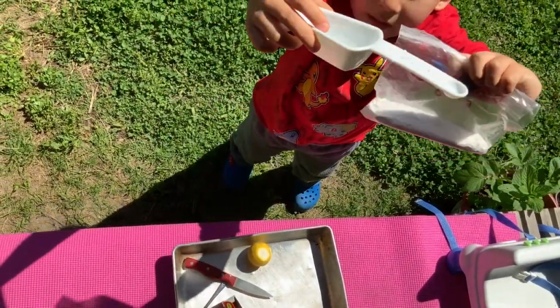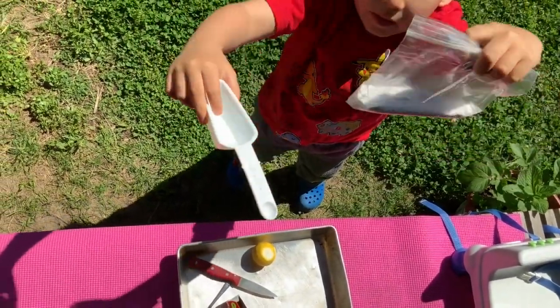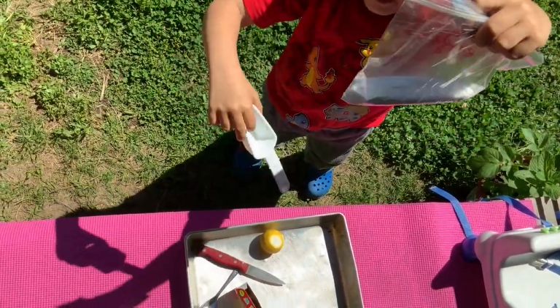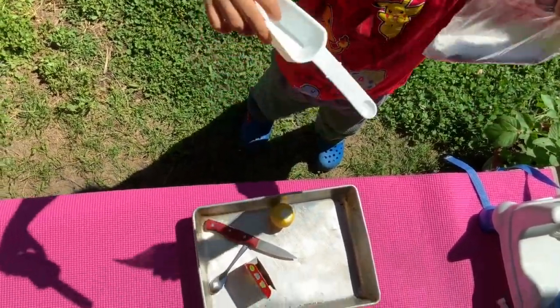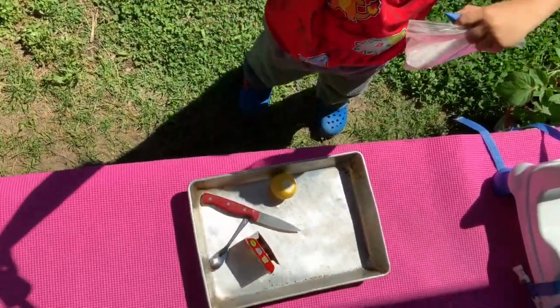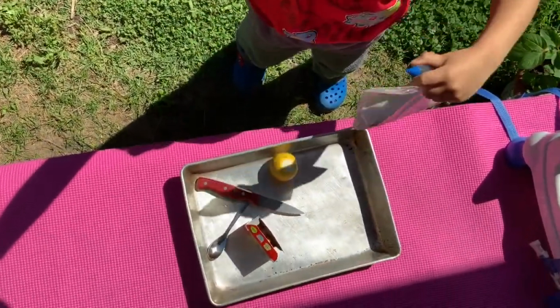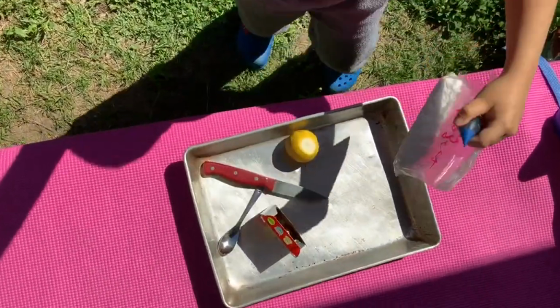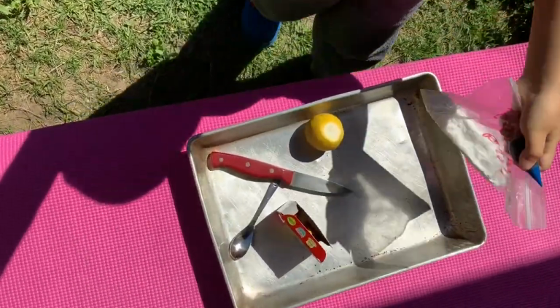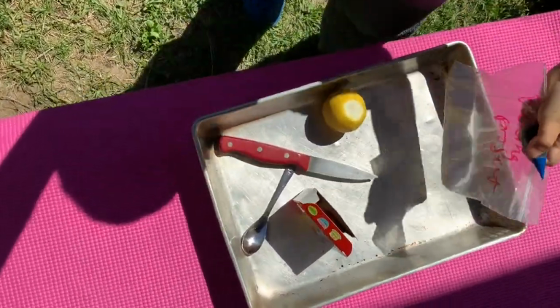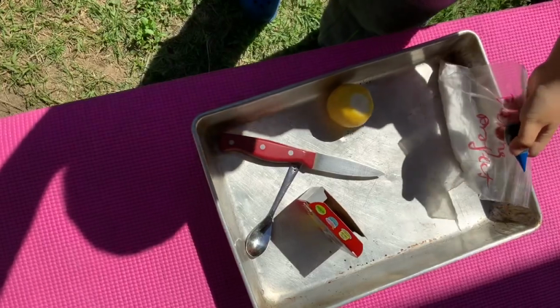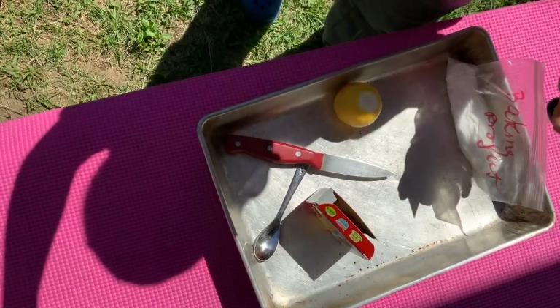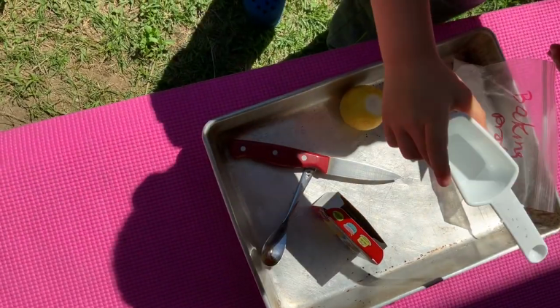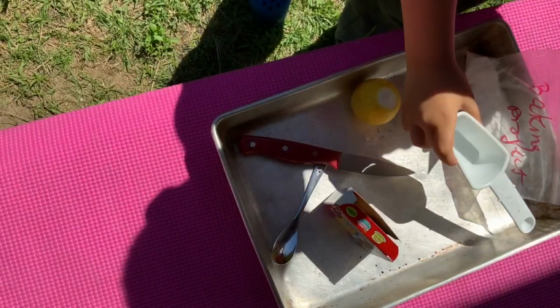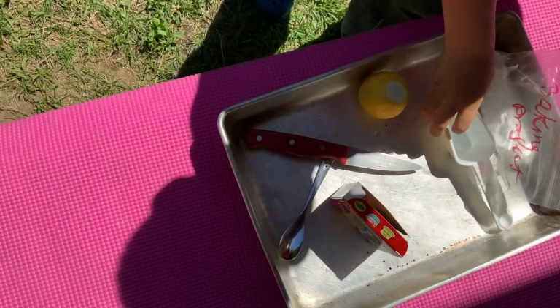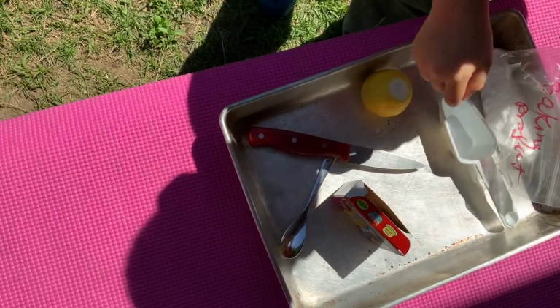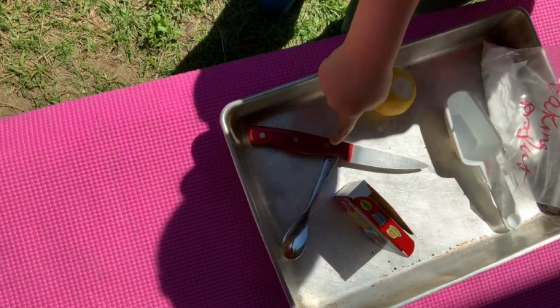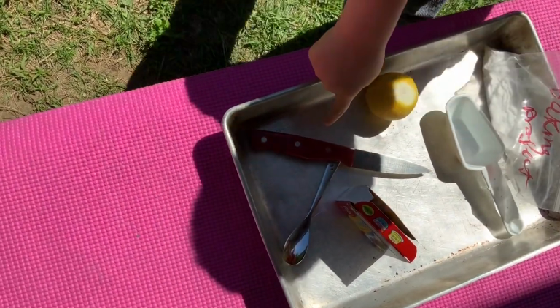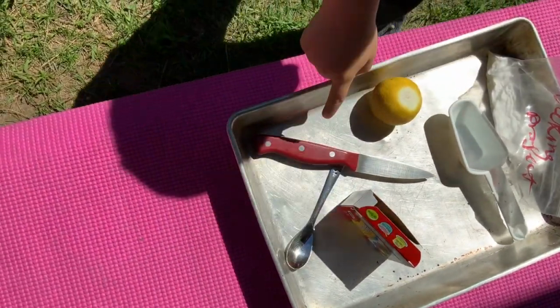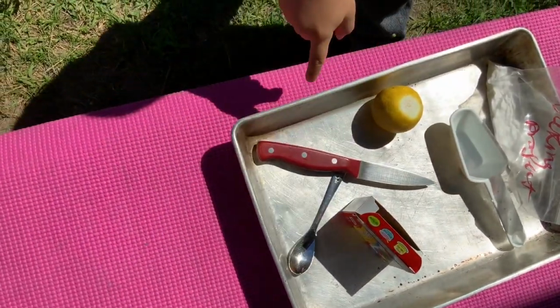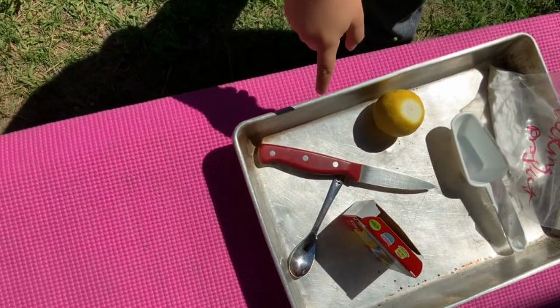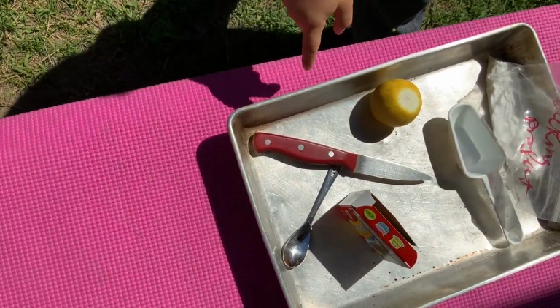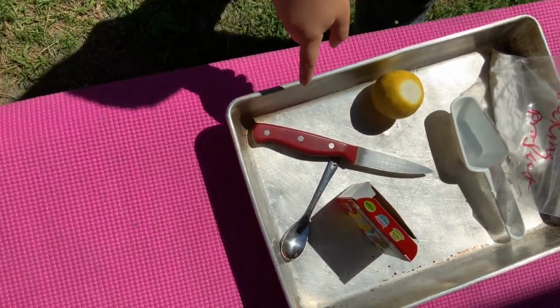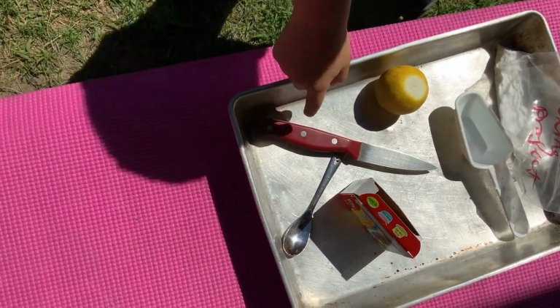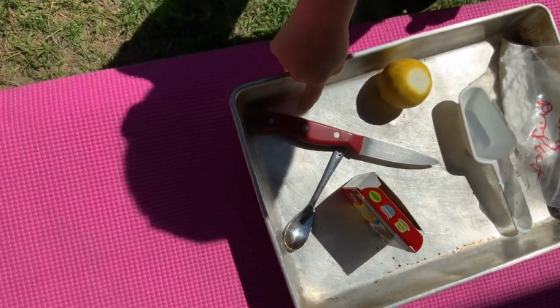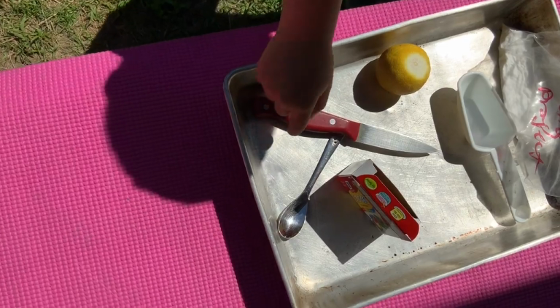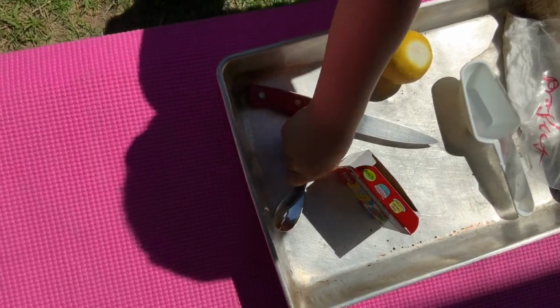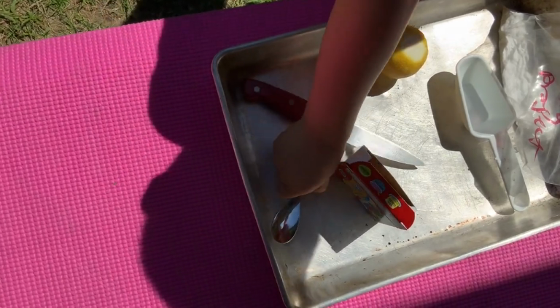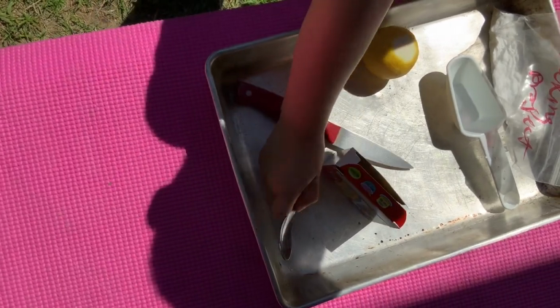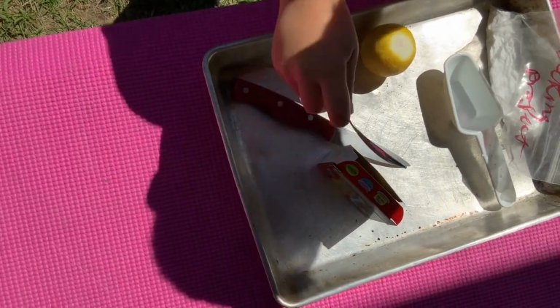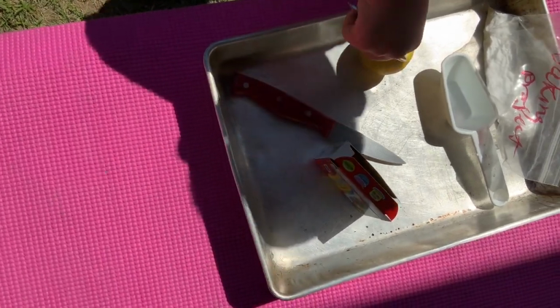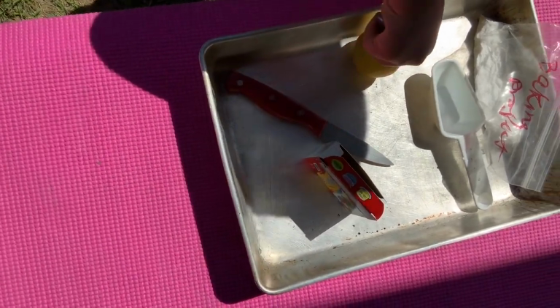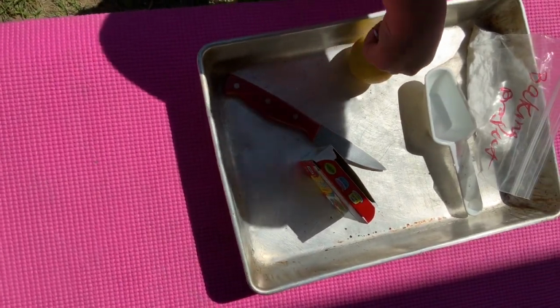We have baking soda, we have a lemon, we are using a little kitchen knife to cut up the lemon, we have a little spoon and food coloring.